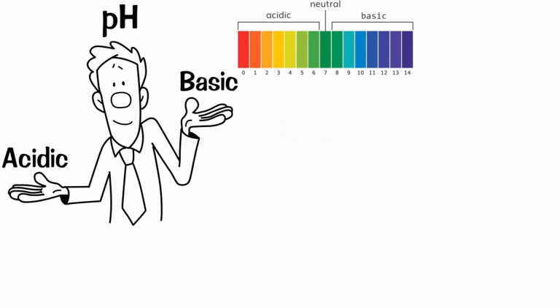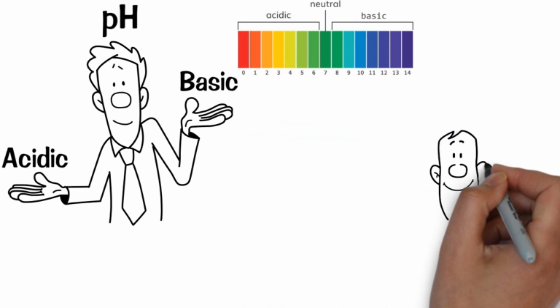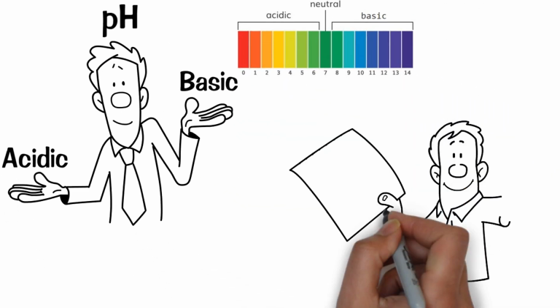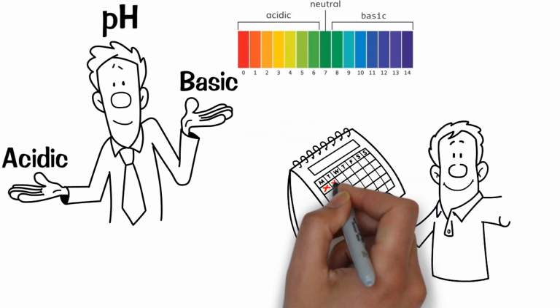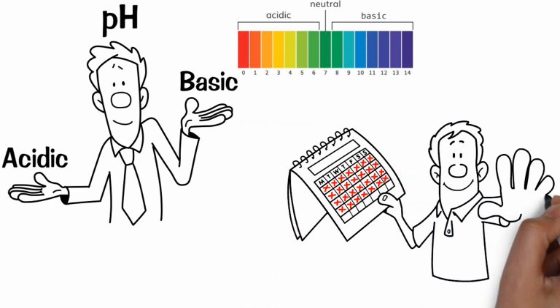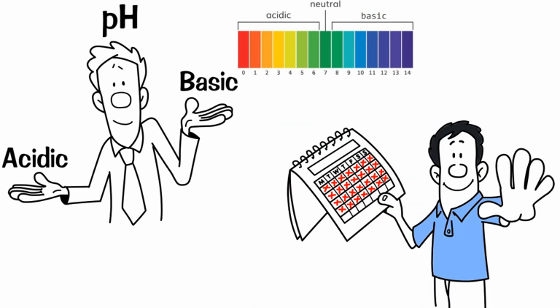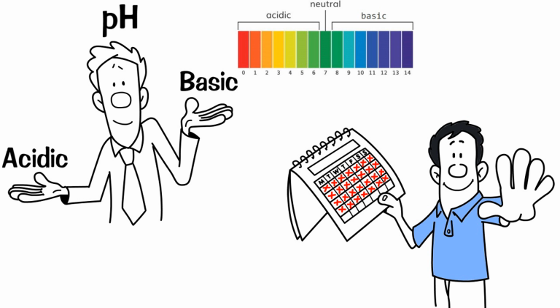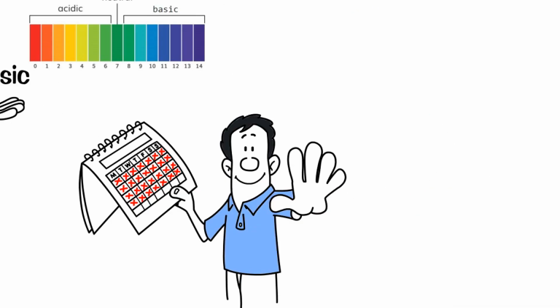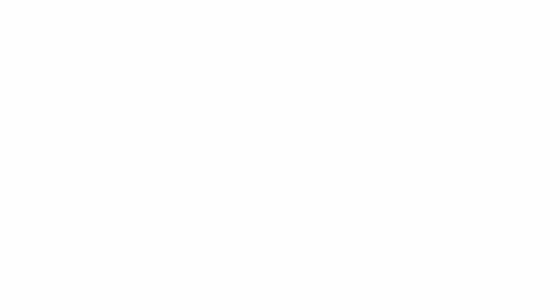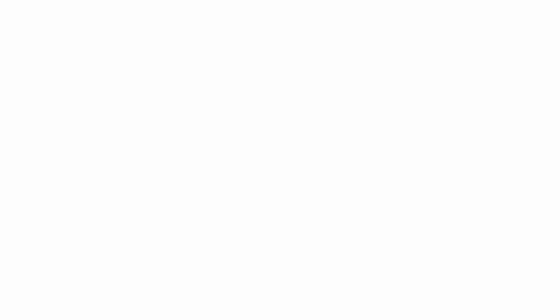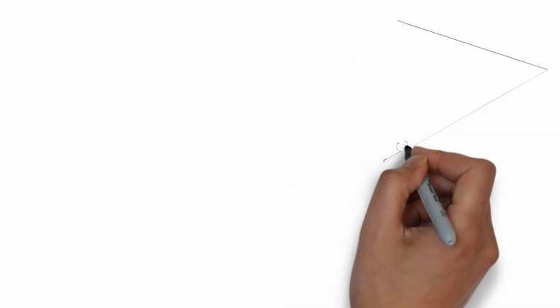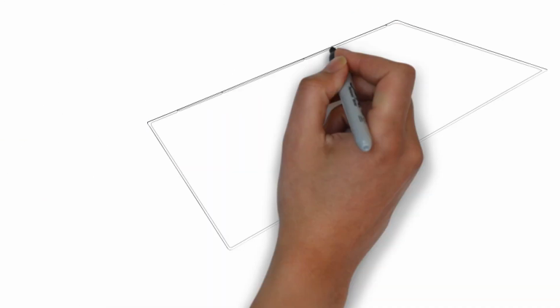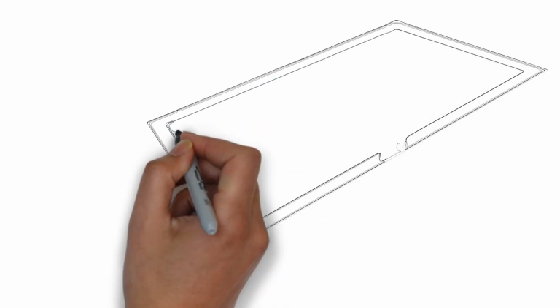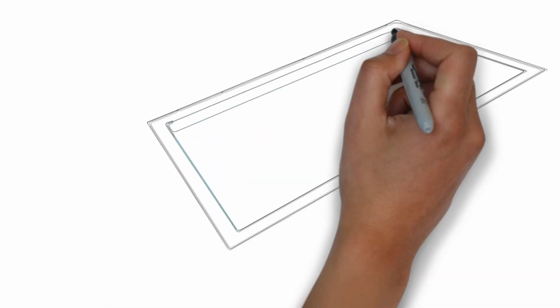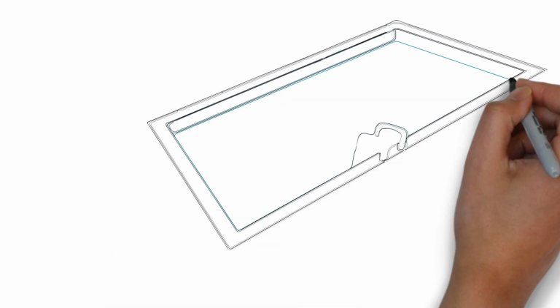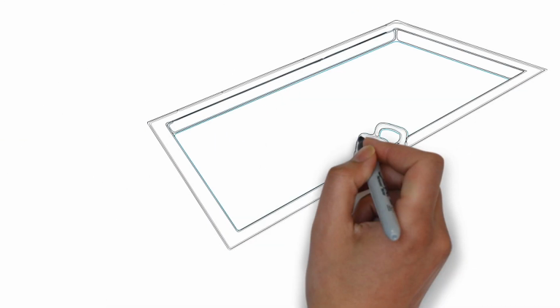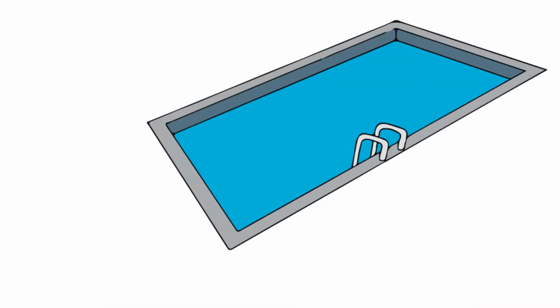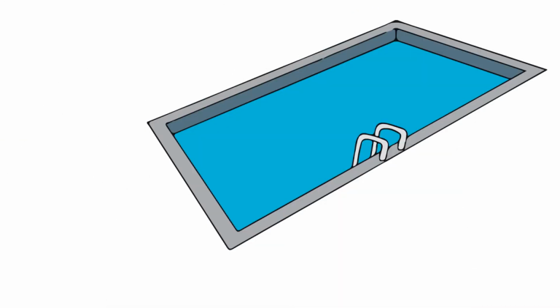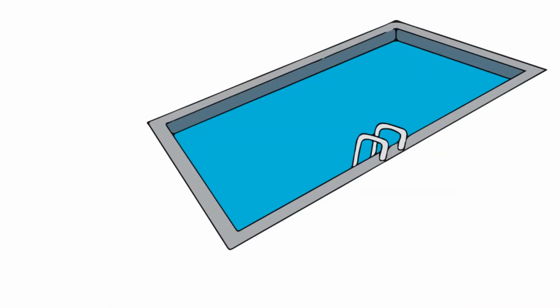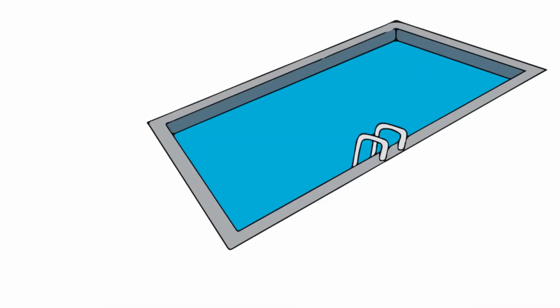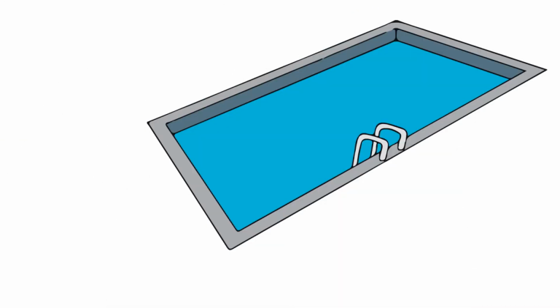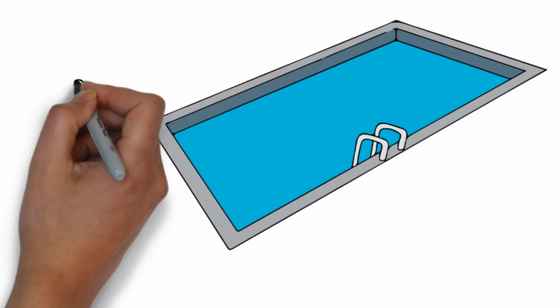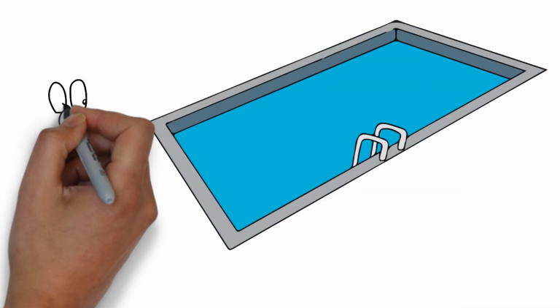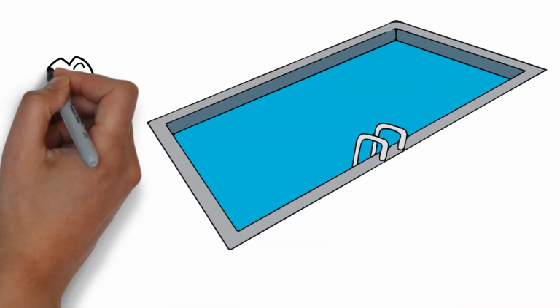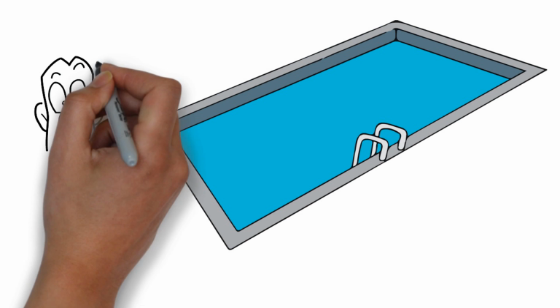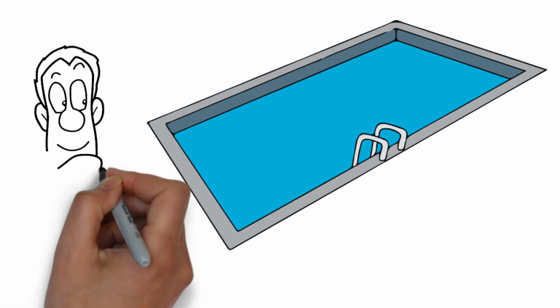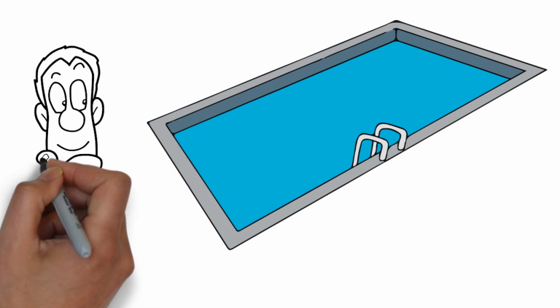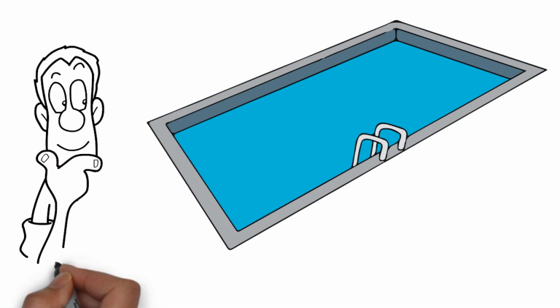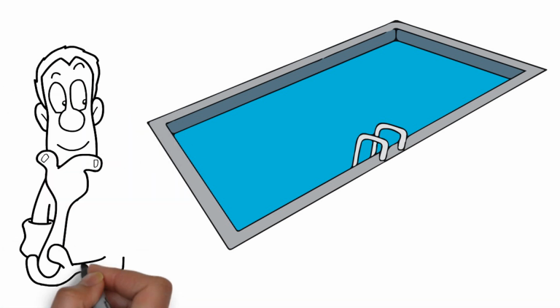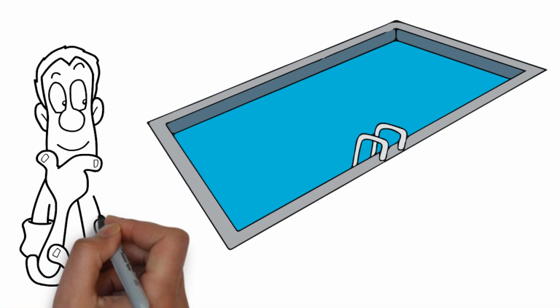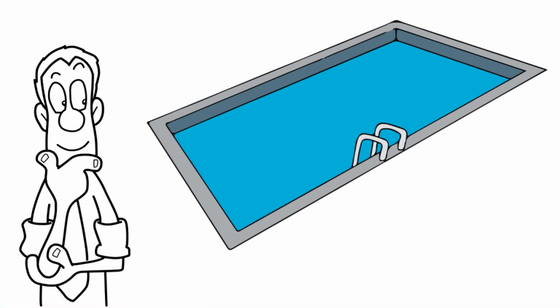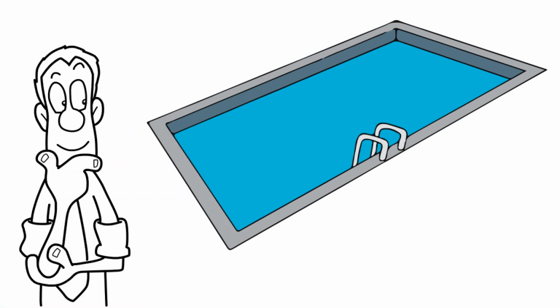At first it should be tested daily, but as you gain experience with your pool, less frequent monitoring may be appropriate, depending on your pool's typical rate of change.